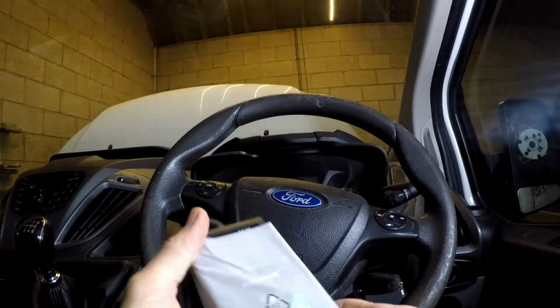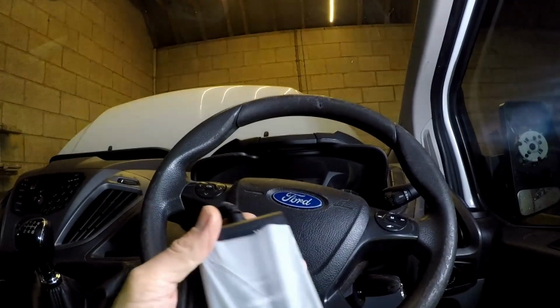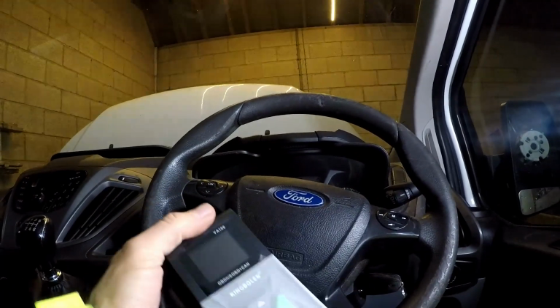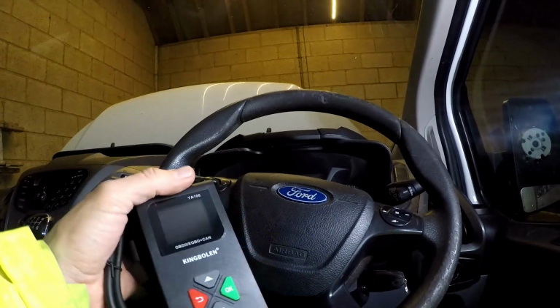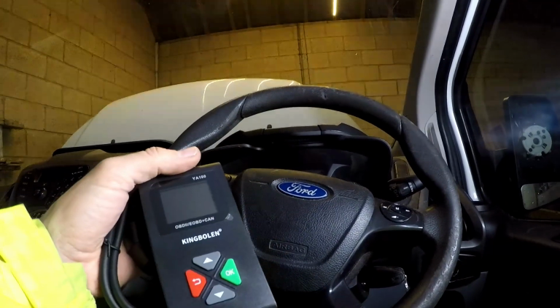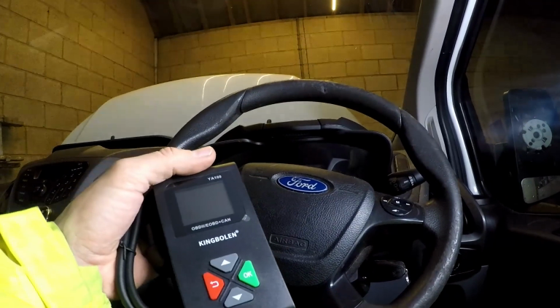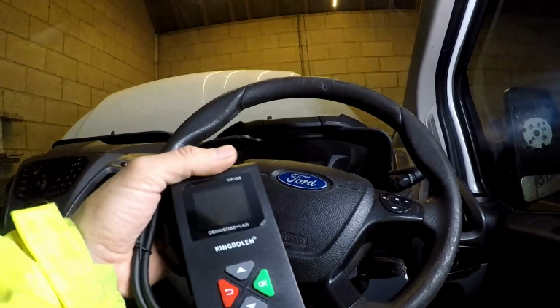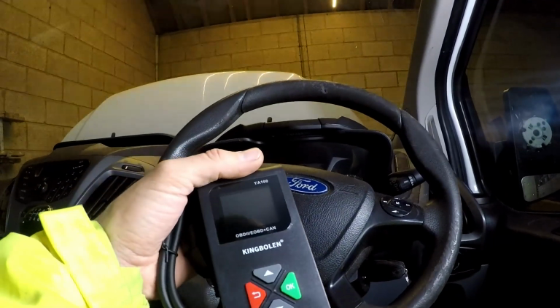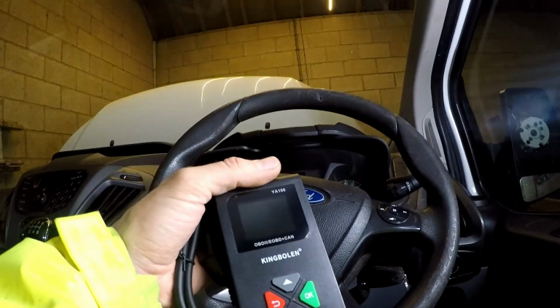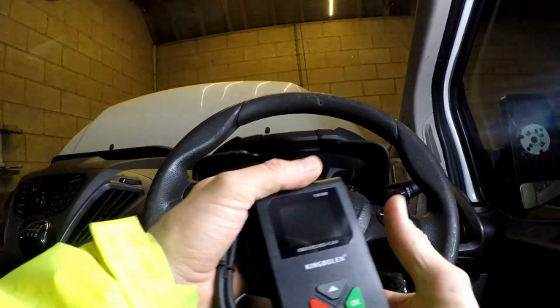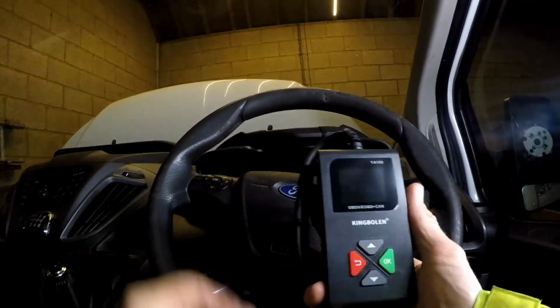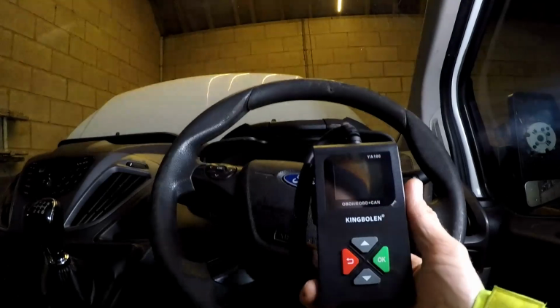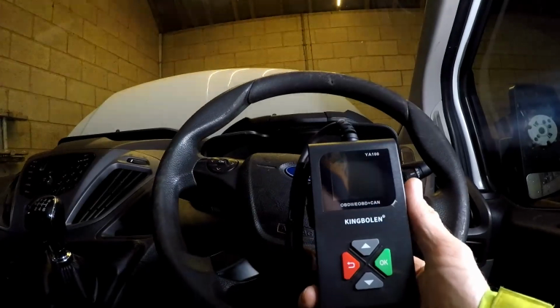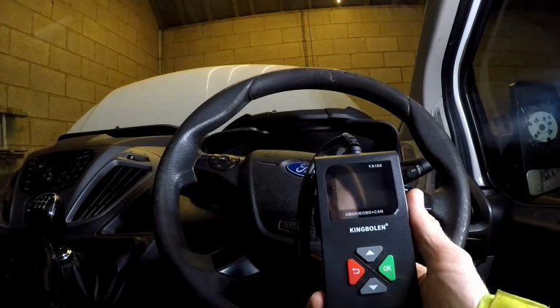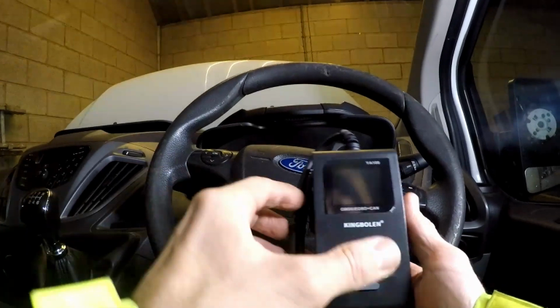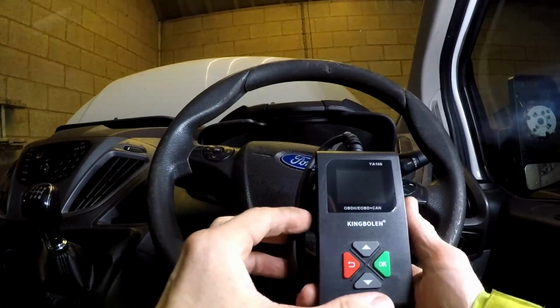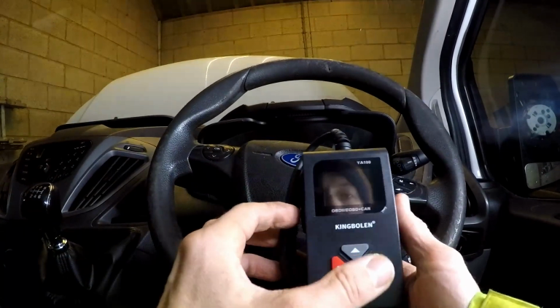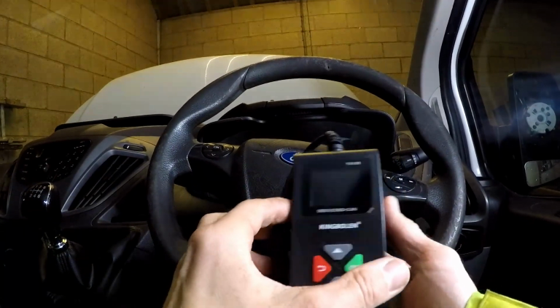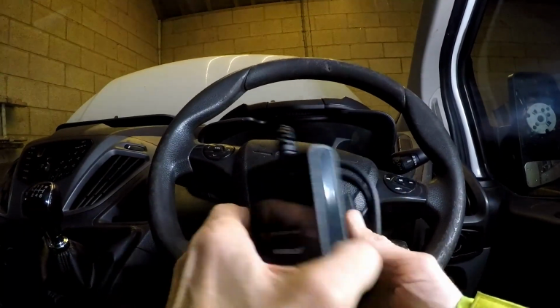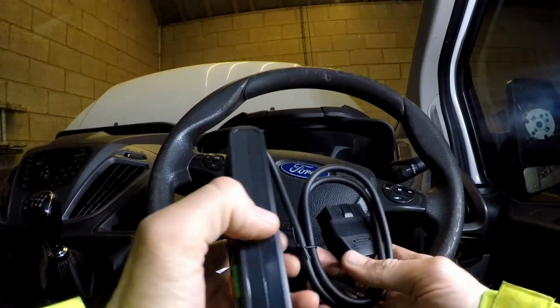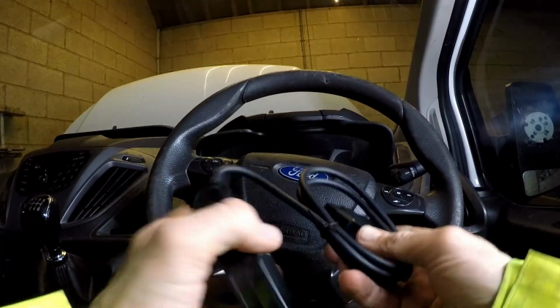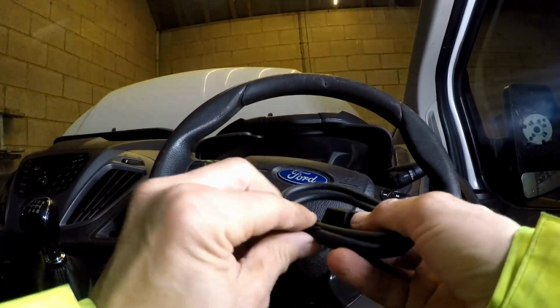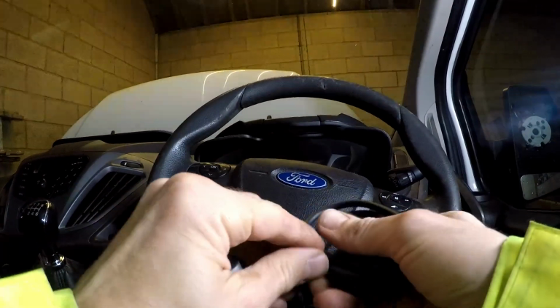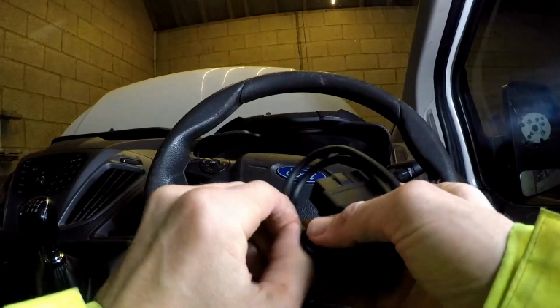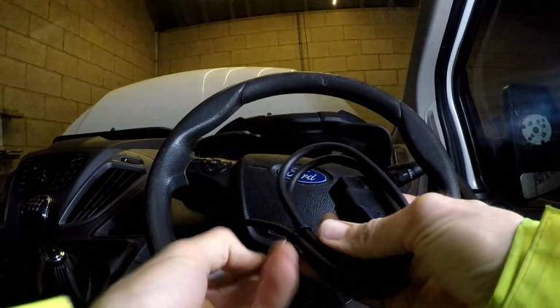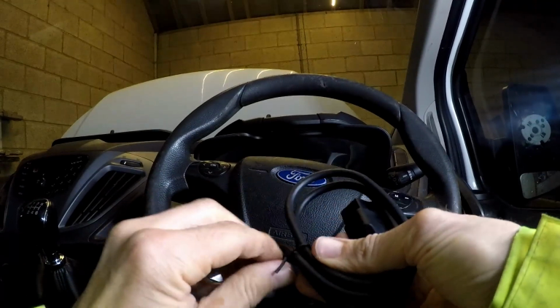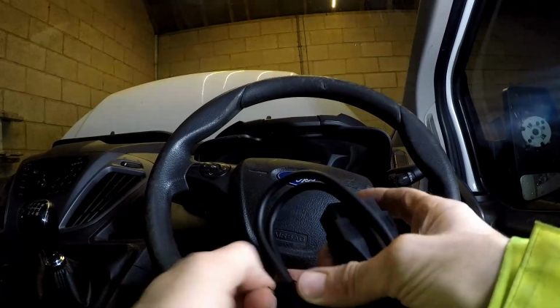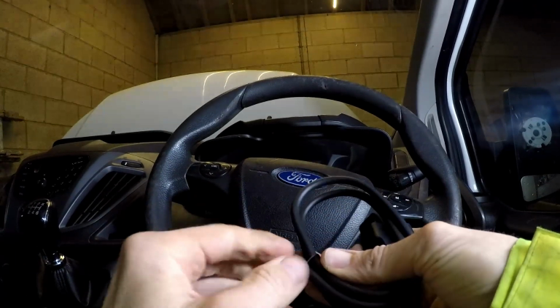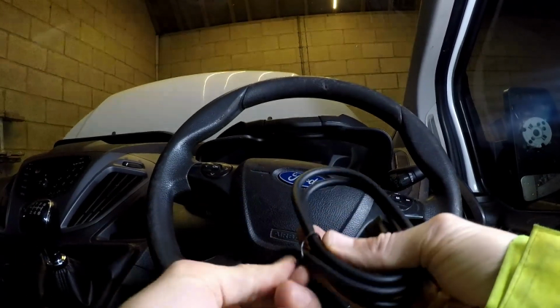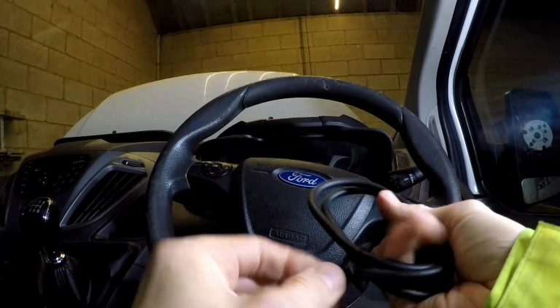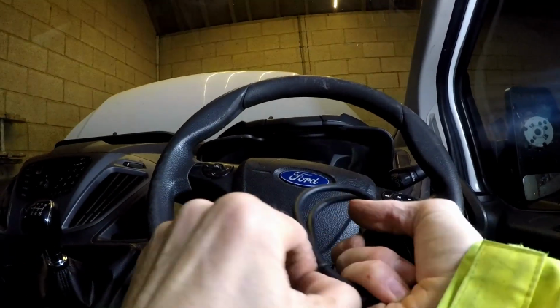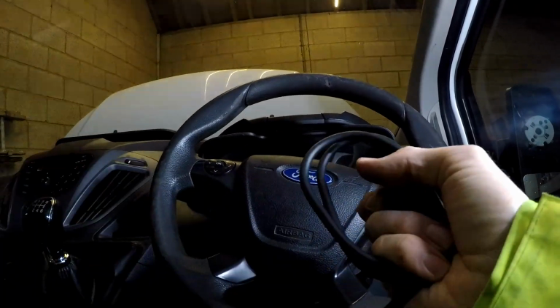So let's have a look. It has got a colour screen. It's about the size of a screen you'd get from a mobile phone about 20 years ago. It's not the greatest, but then this is just a budget scanner.